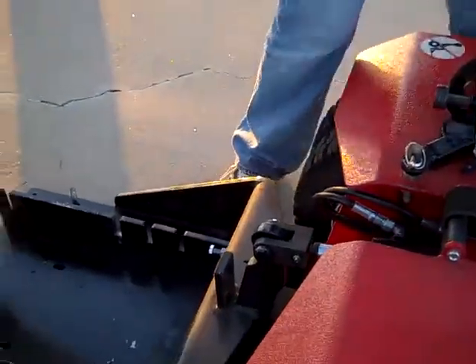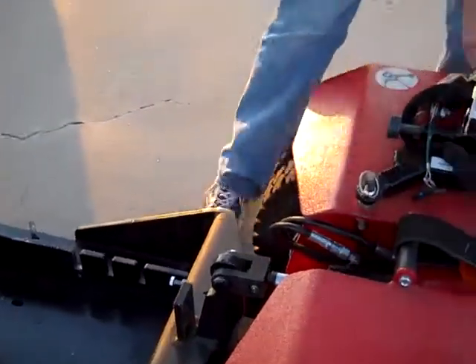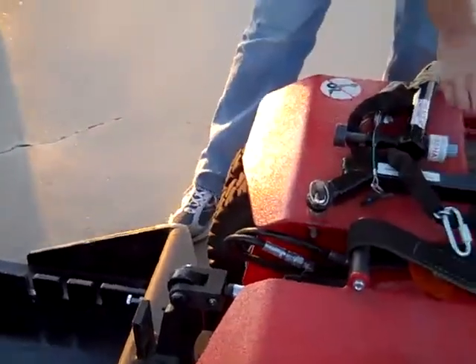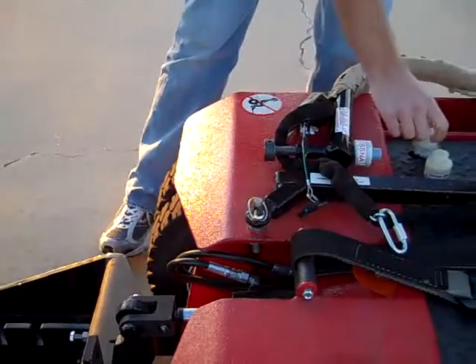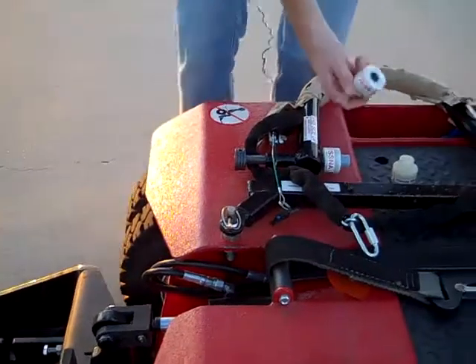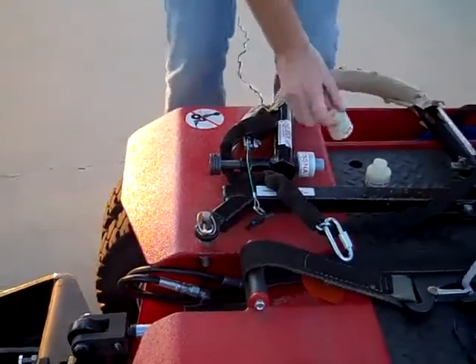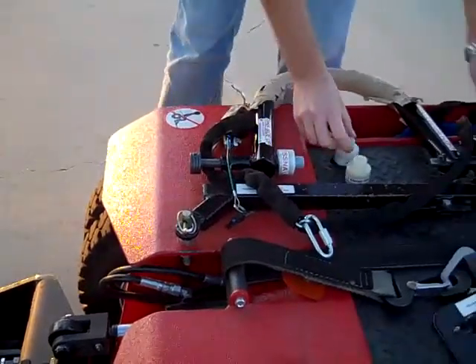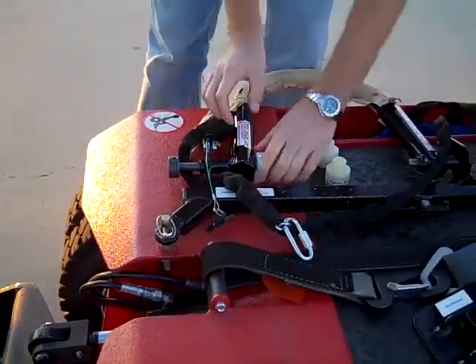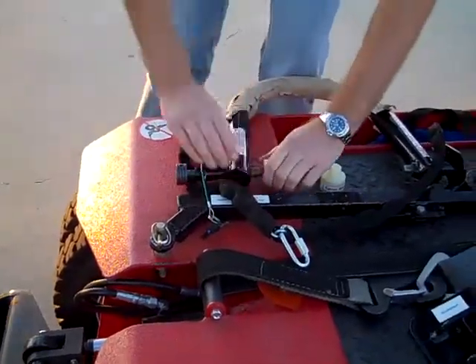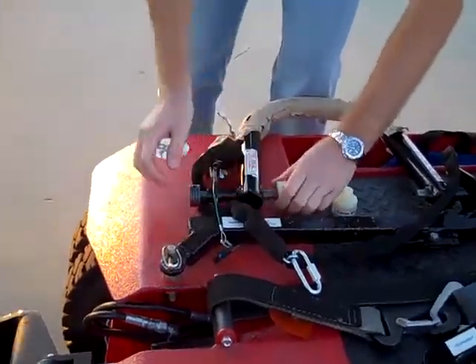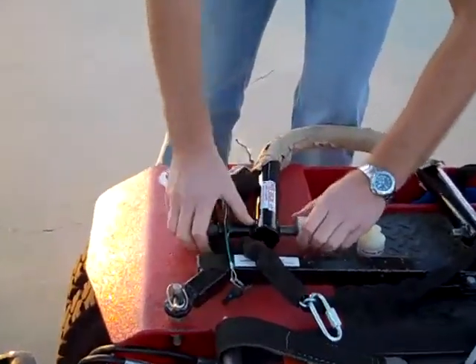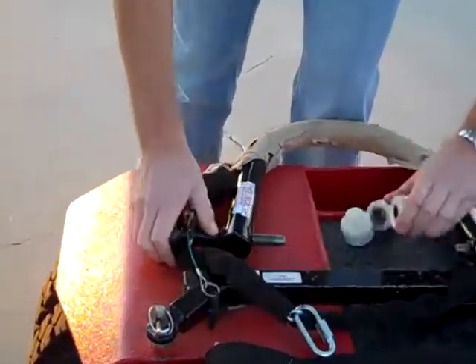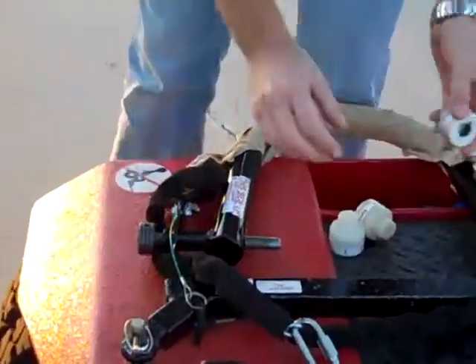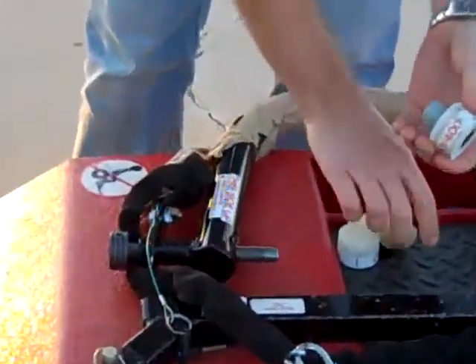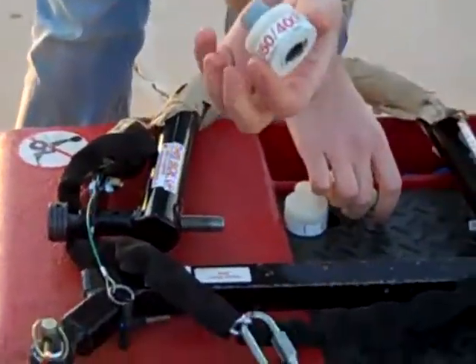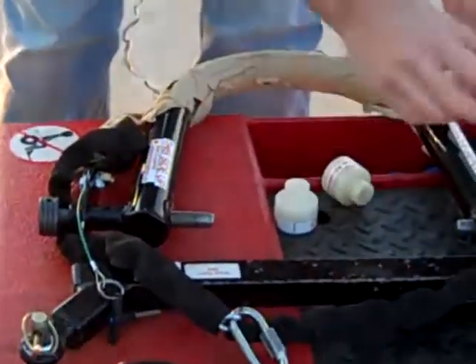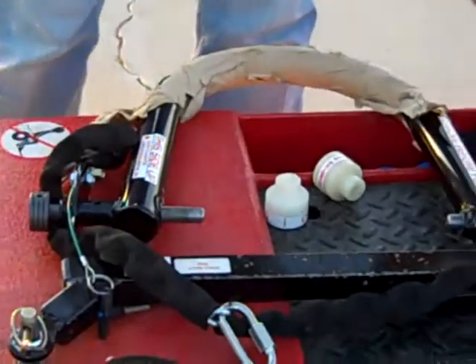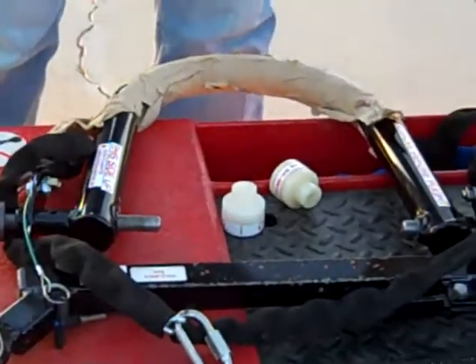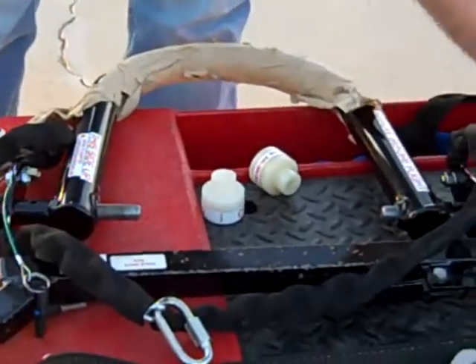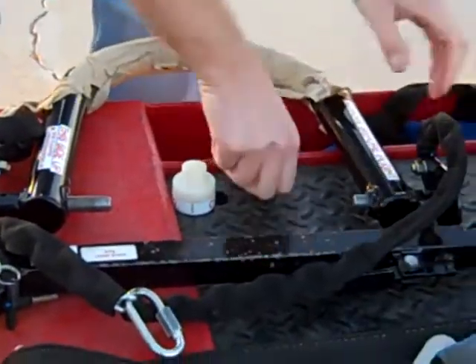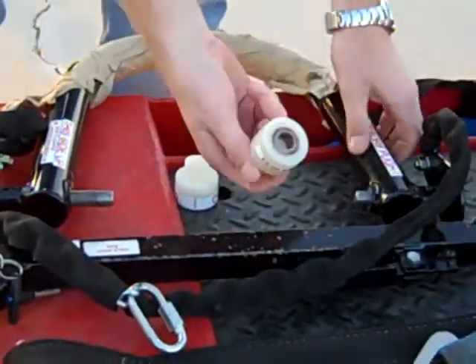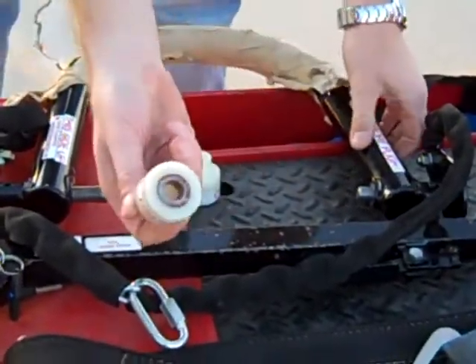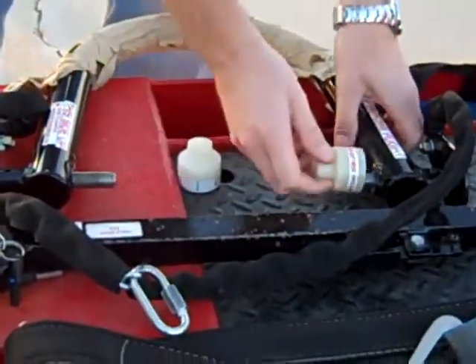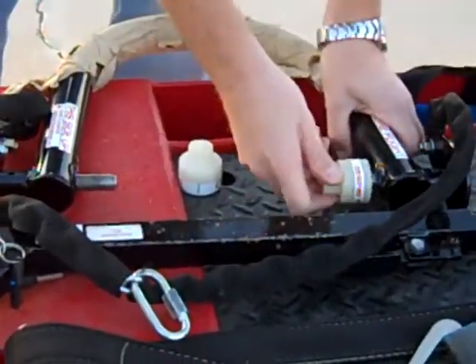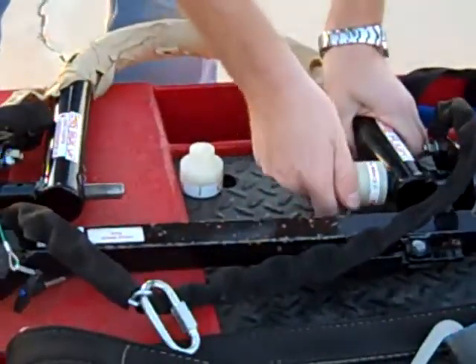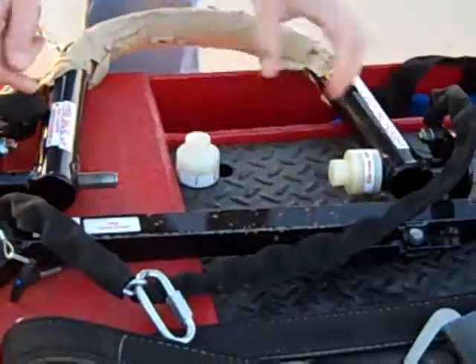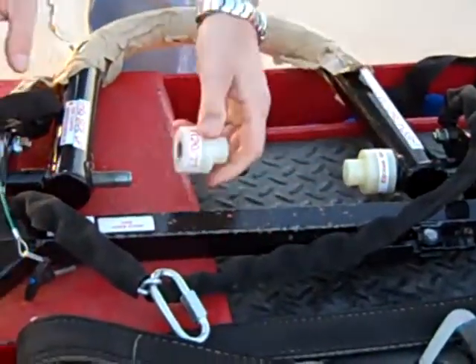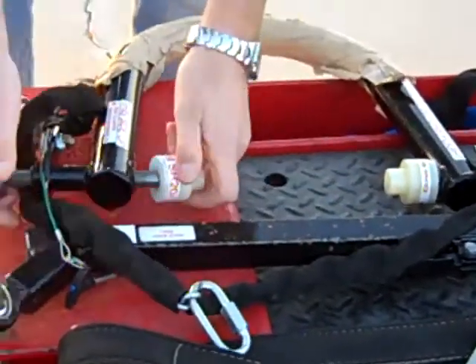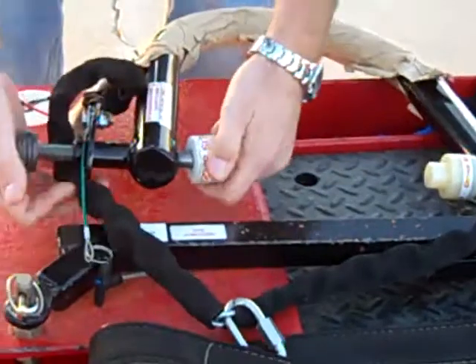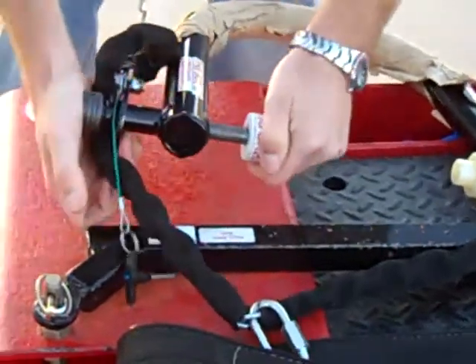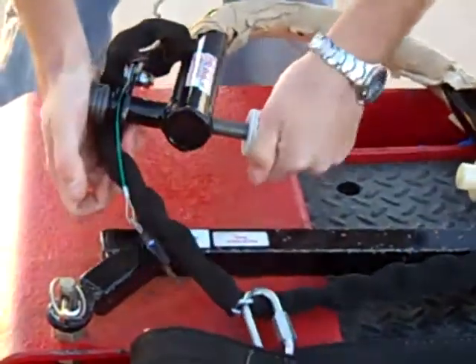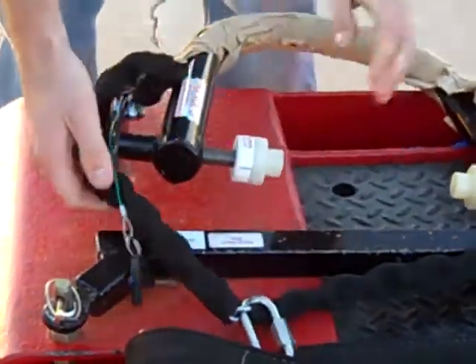Then we're going to put the appropriate caps on the adapter. So we're going to take off the Cessna one that we have and install the Cirrus caps, like this.